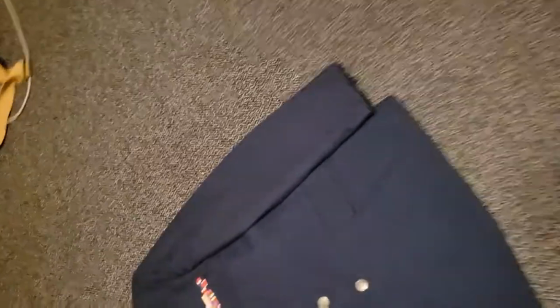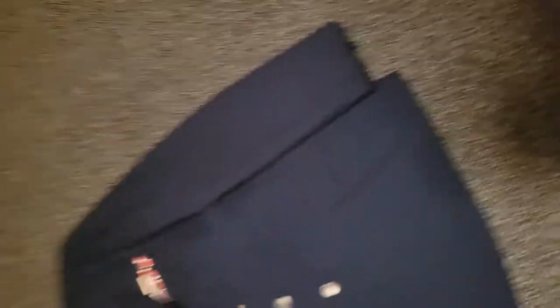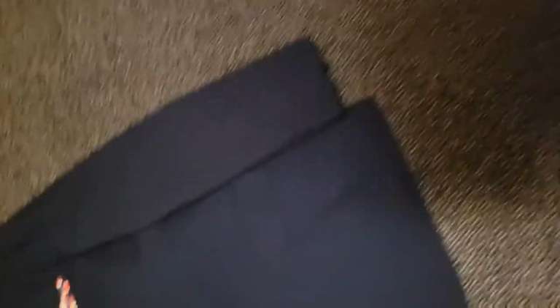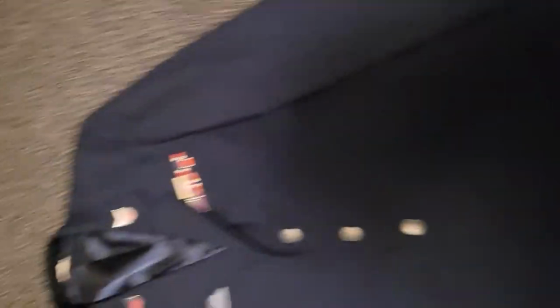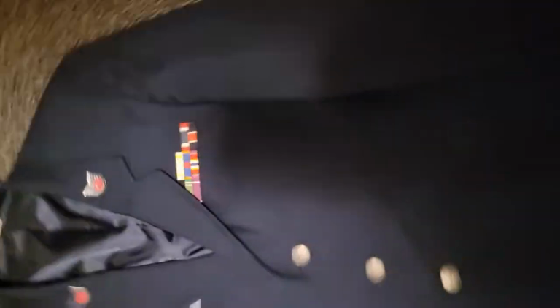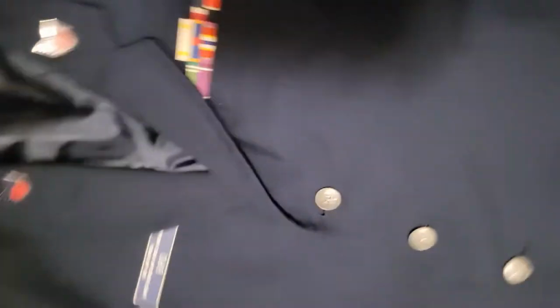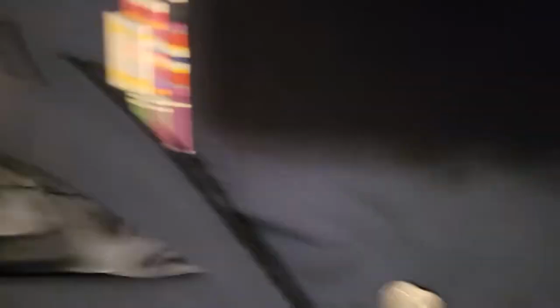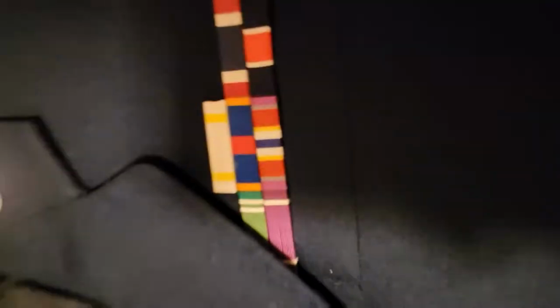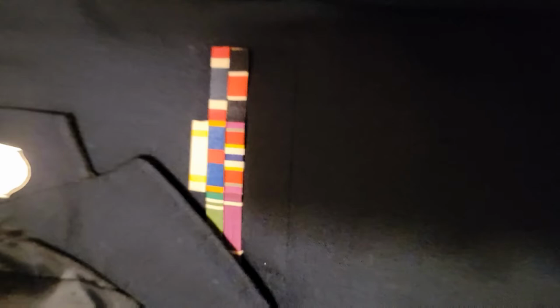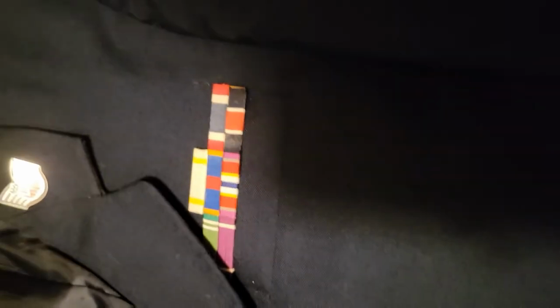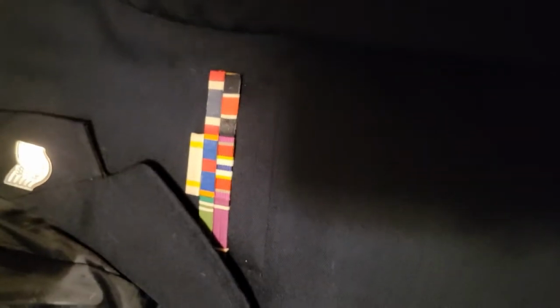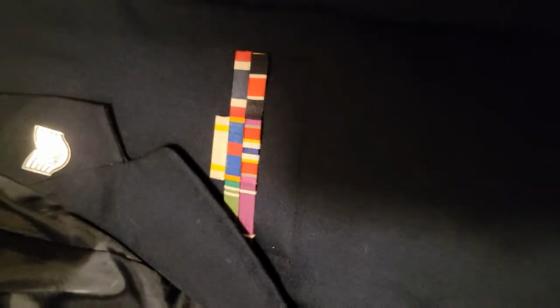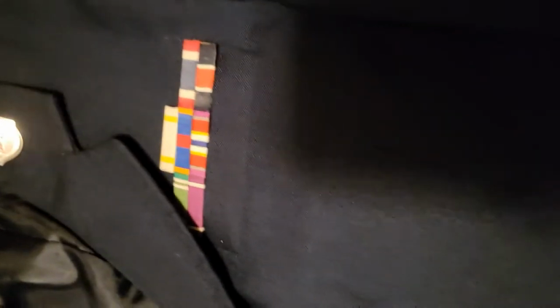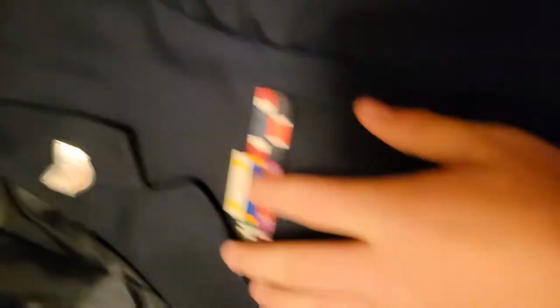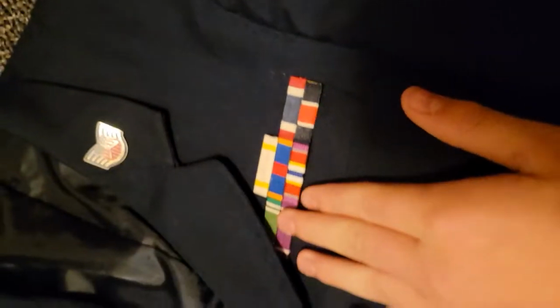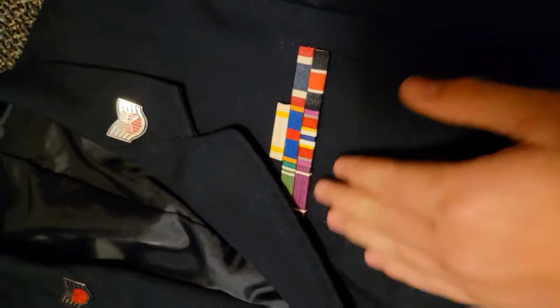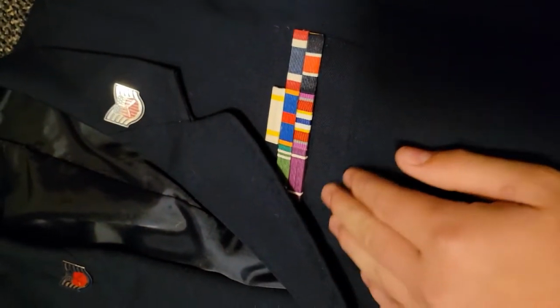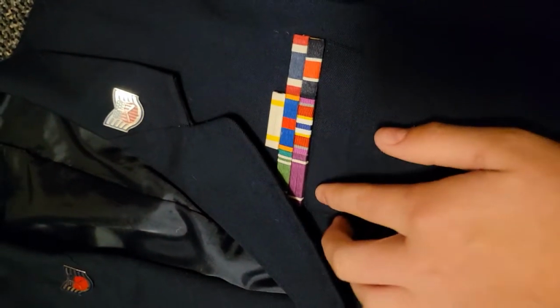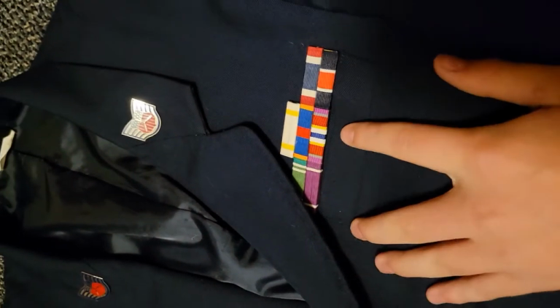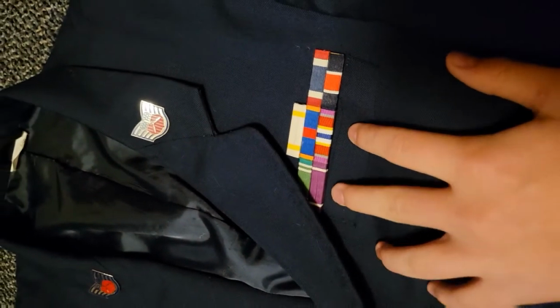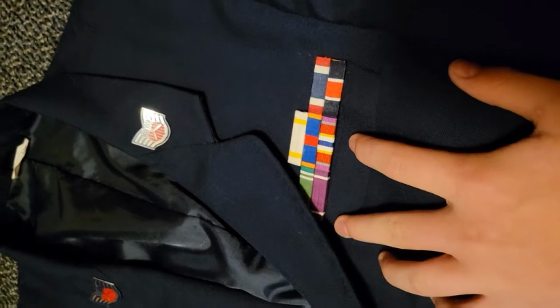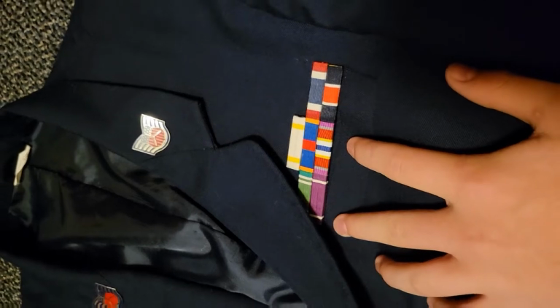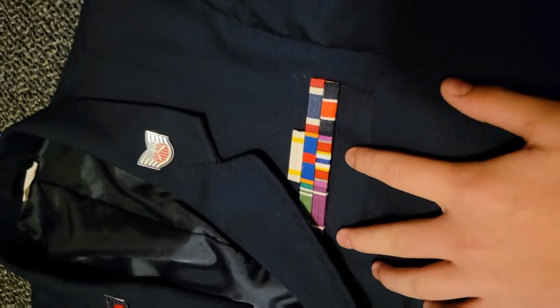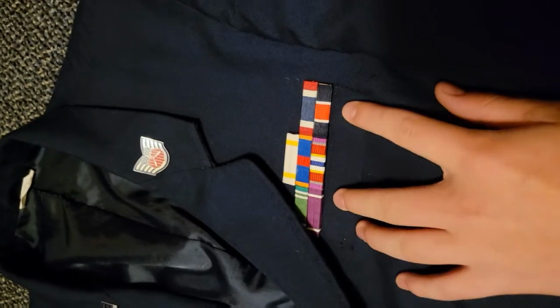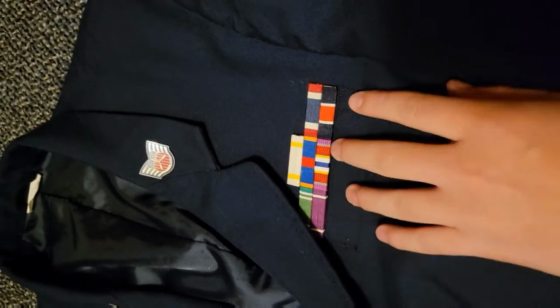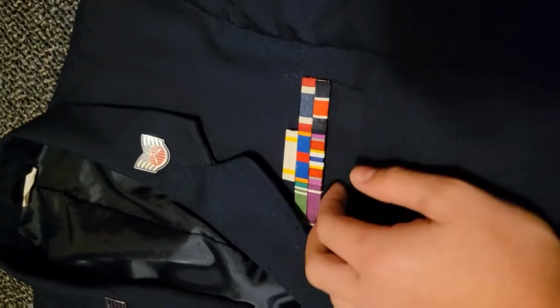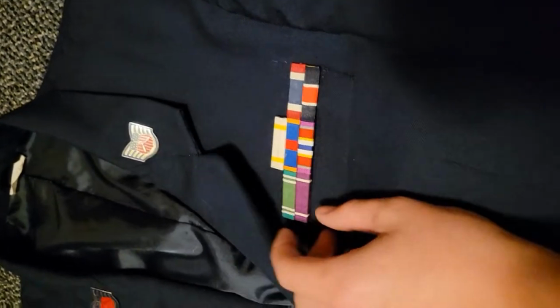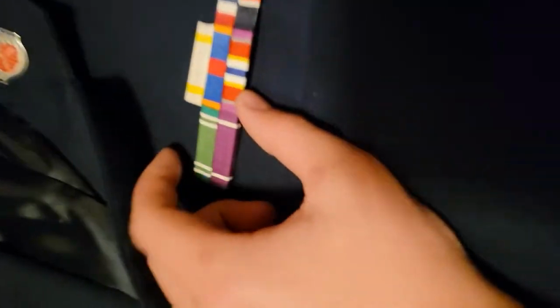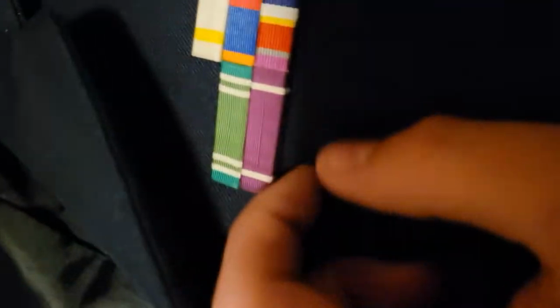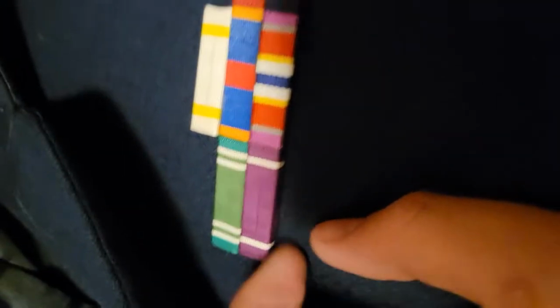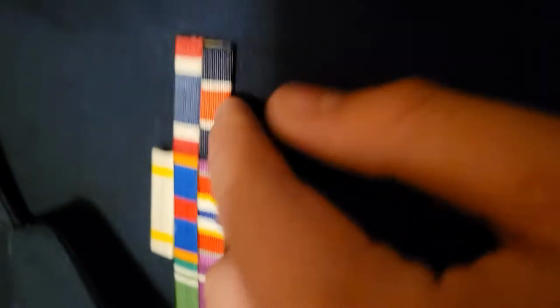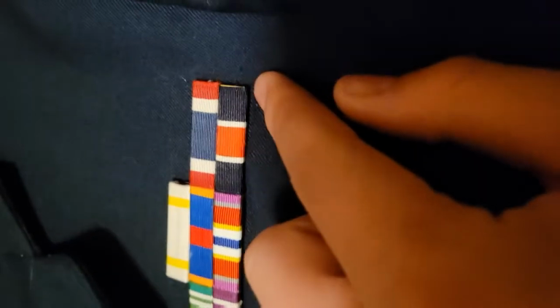Next, you're going to want for ribbons — what the reg says is to have it grounded with this little tab right here, it looks kind of like a pocket. You're going to have your ribbons resting right on that, as you can see.